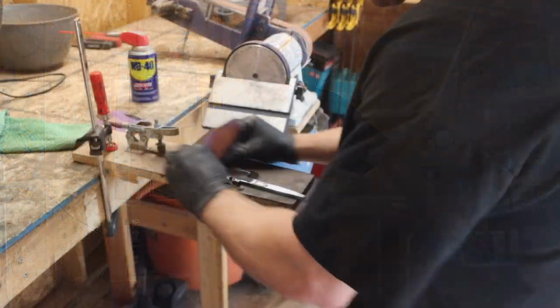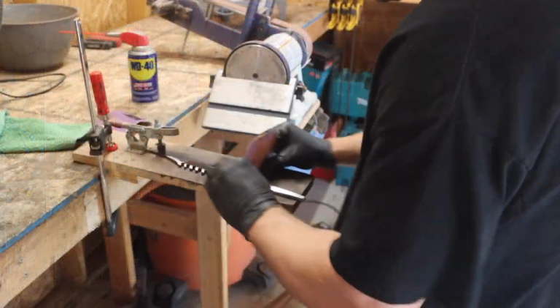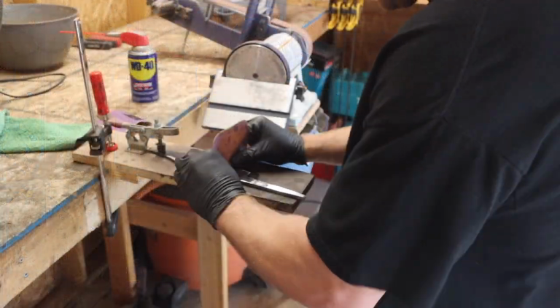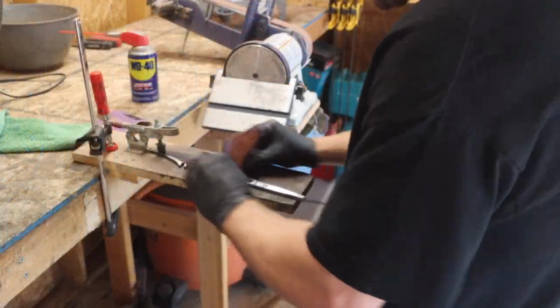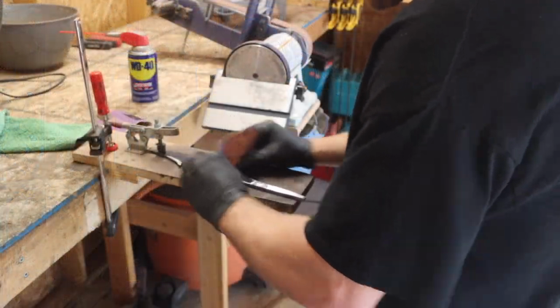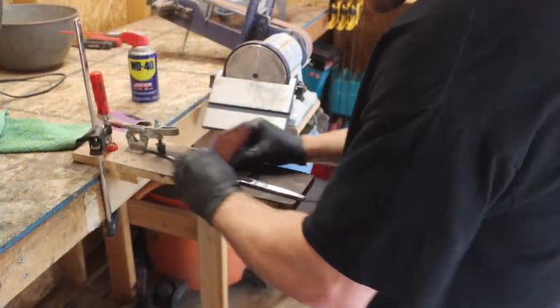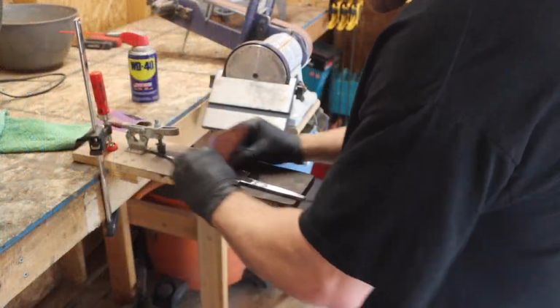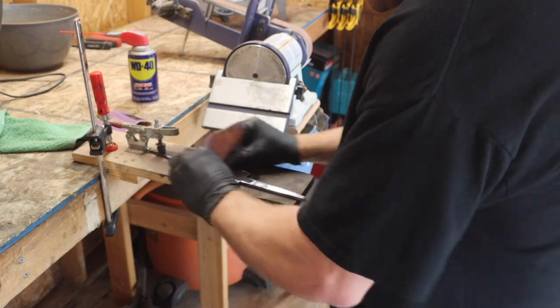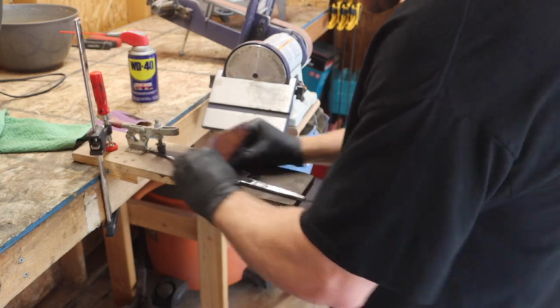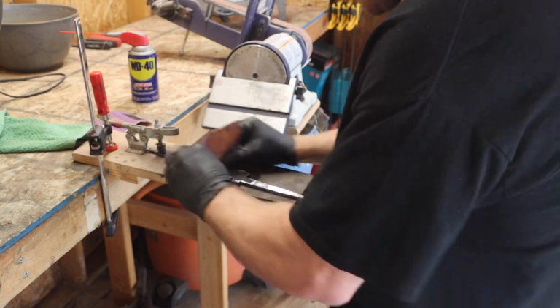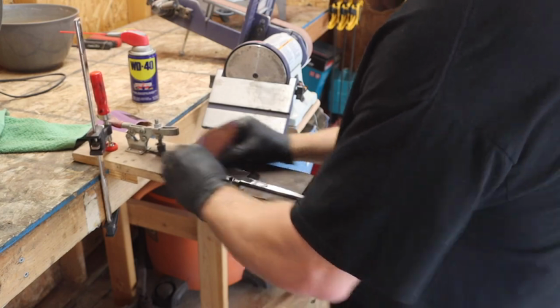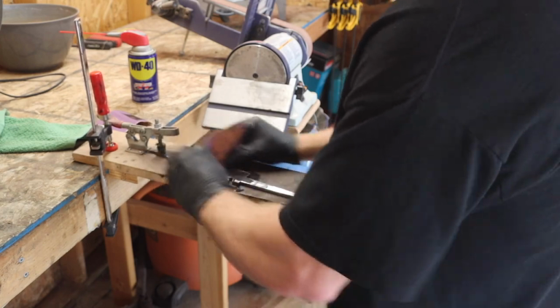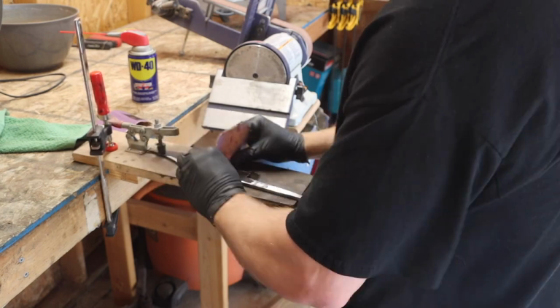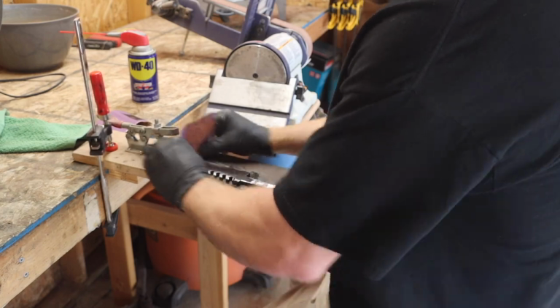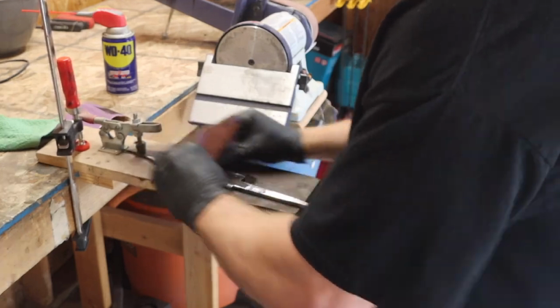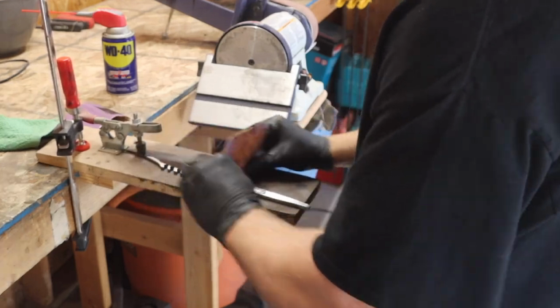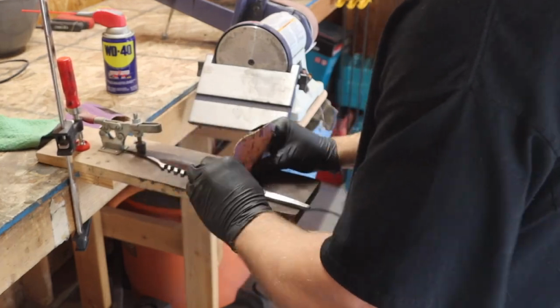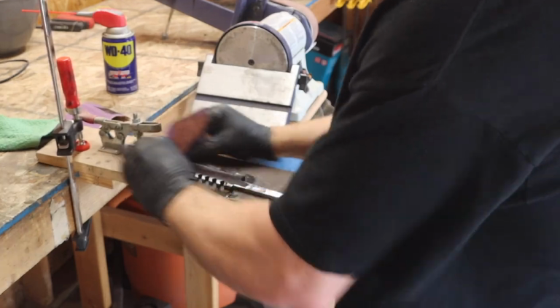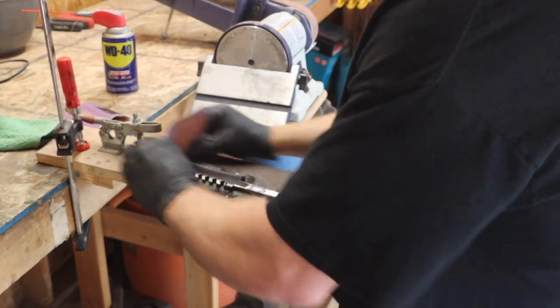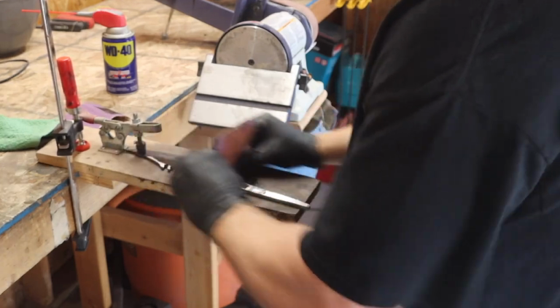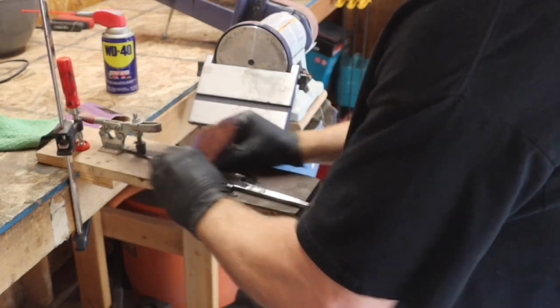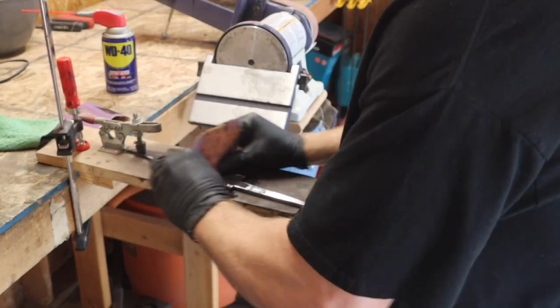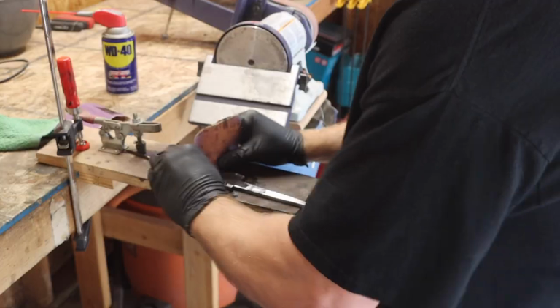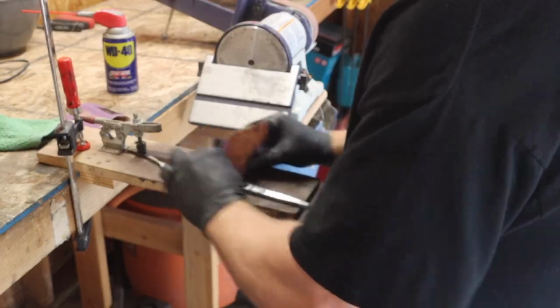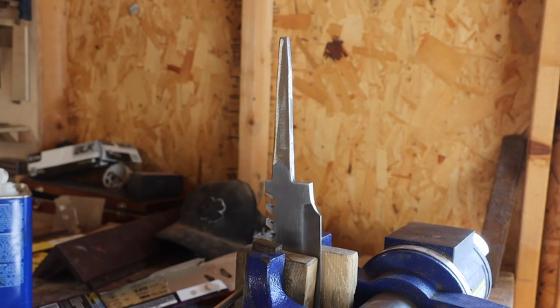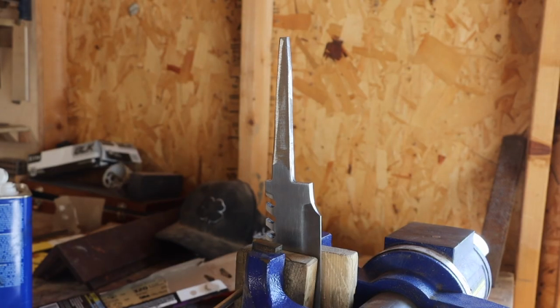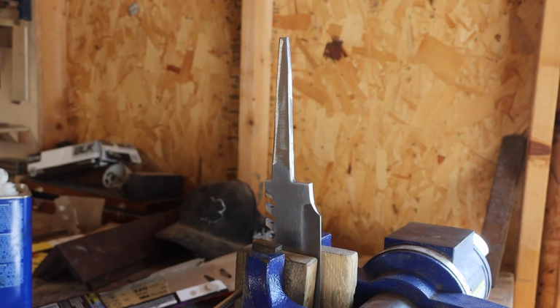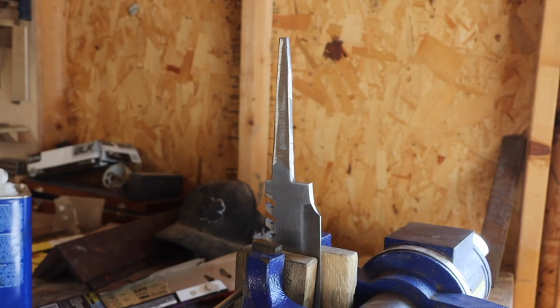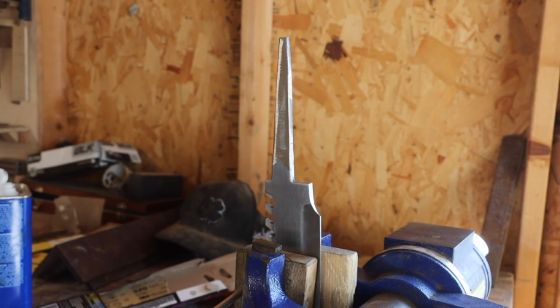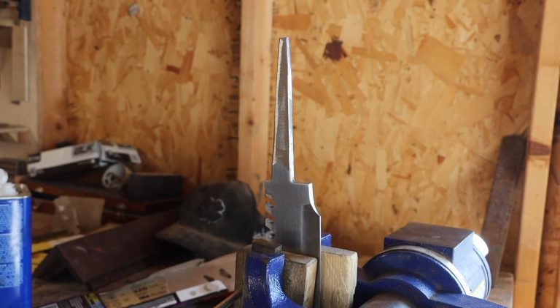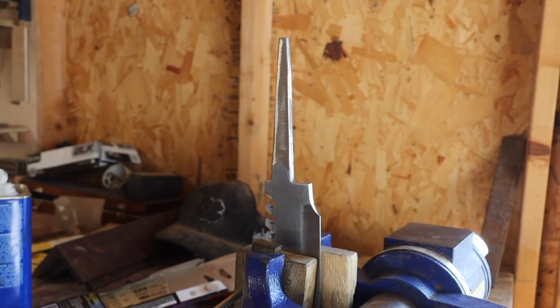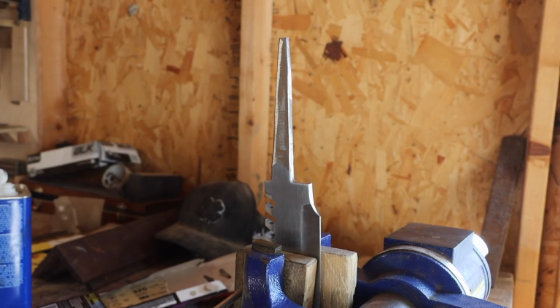To prevent any wonky guard fit-ups, I sanded the blade down to a thousand grit, which is what I think is going to be close to the final sanded grit. We'll leave it there for now — it's time to fit a guard.